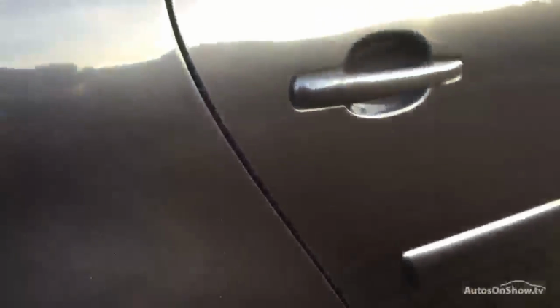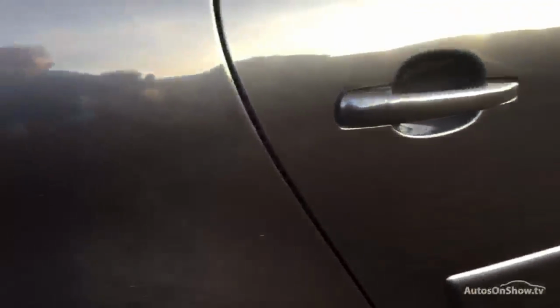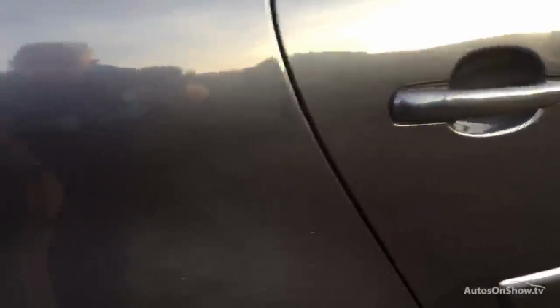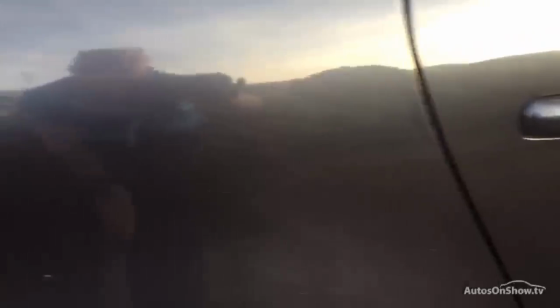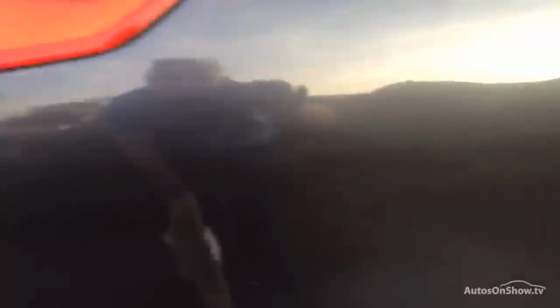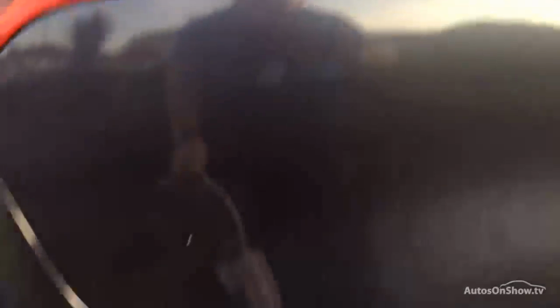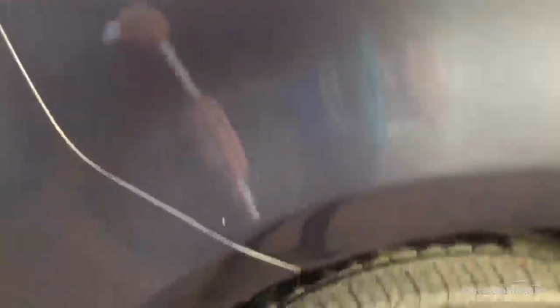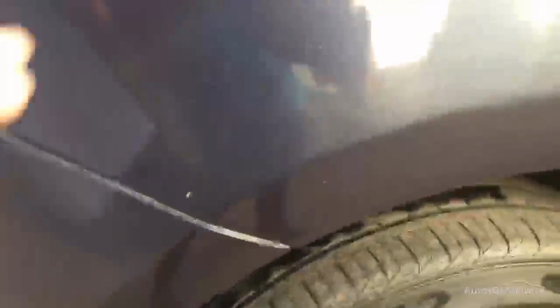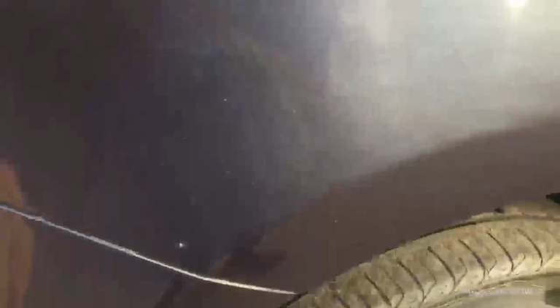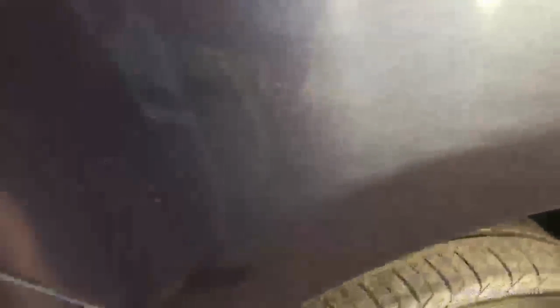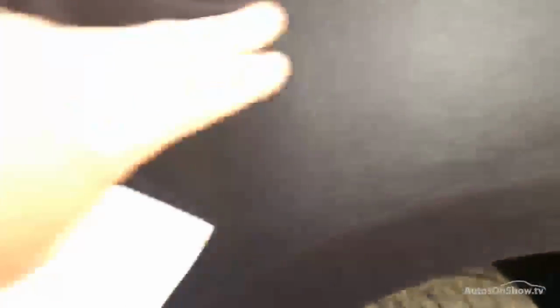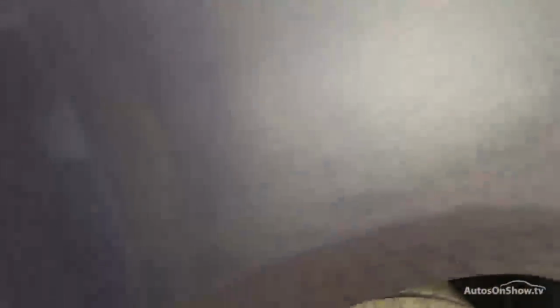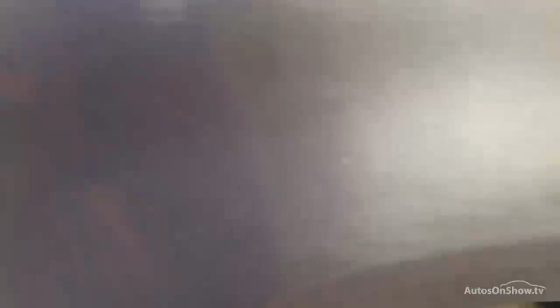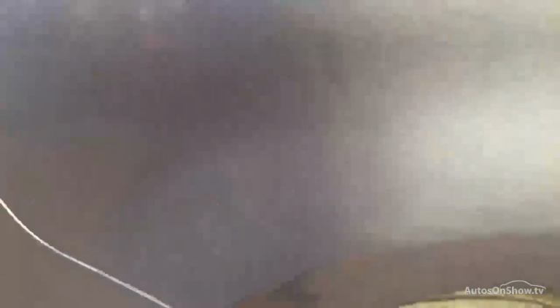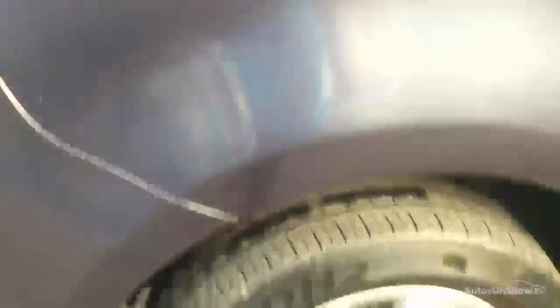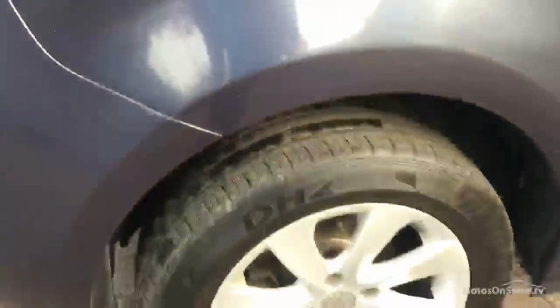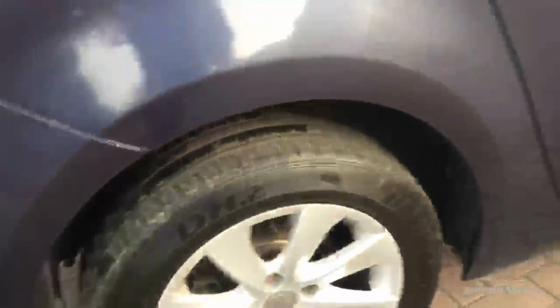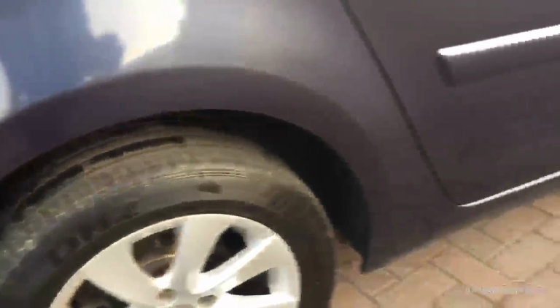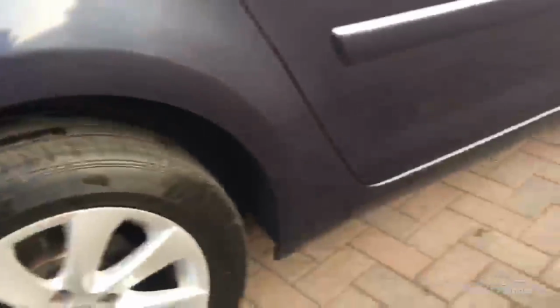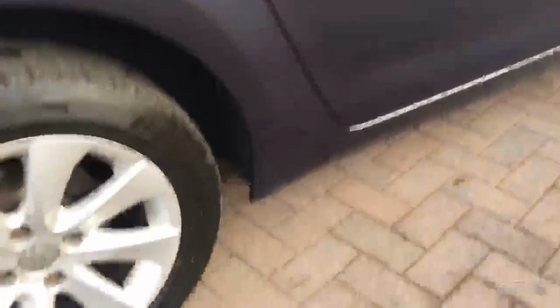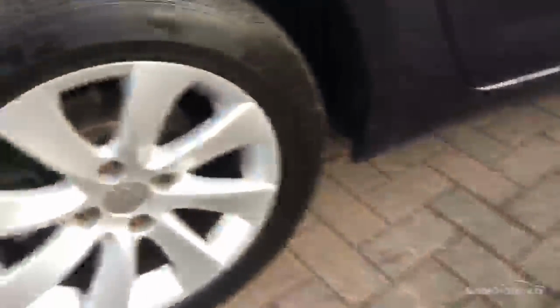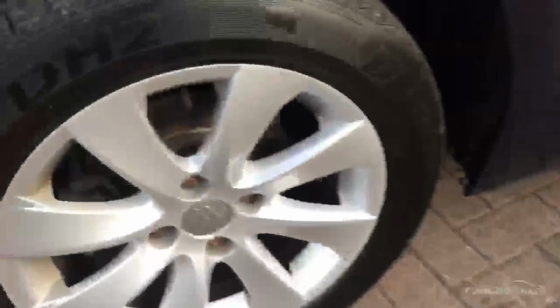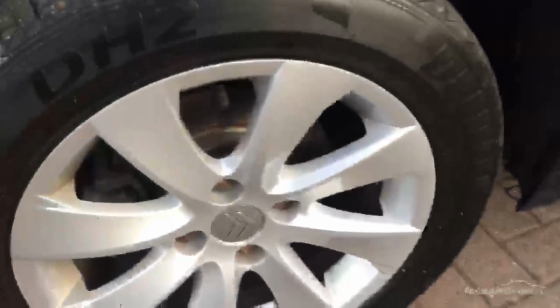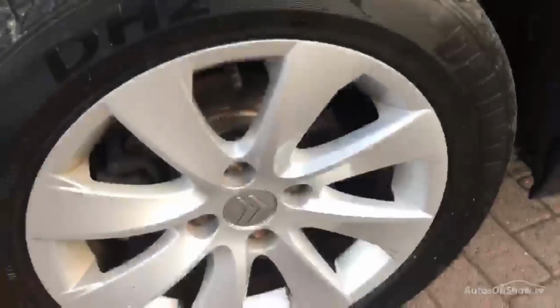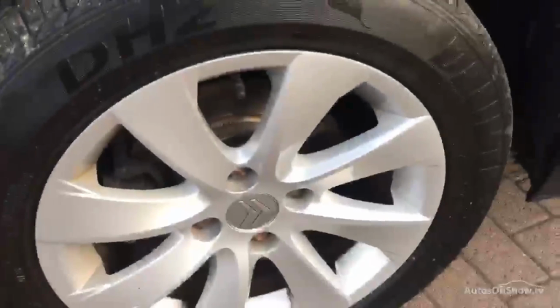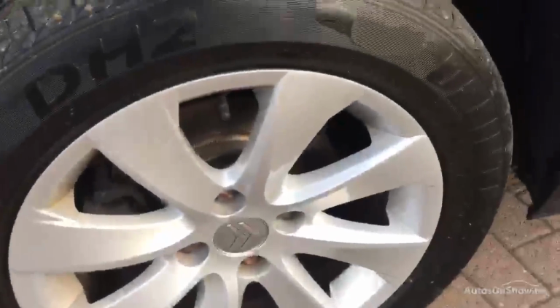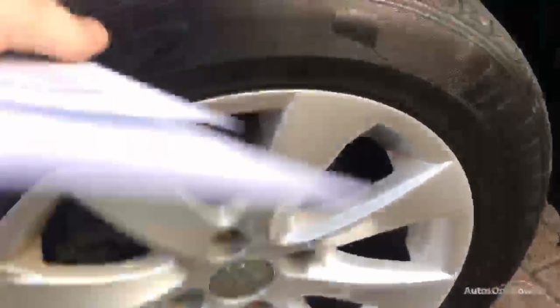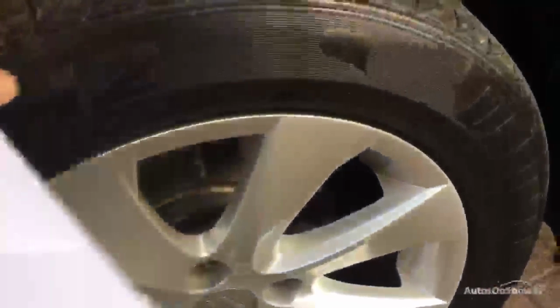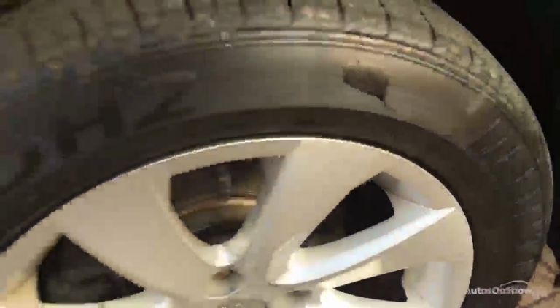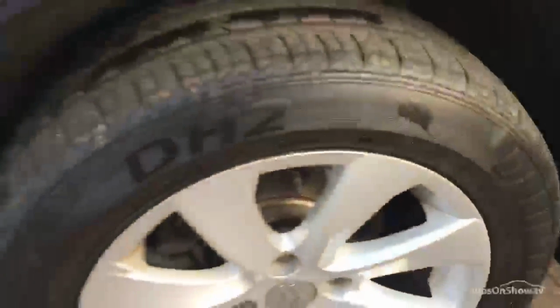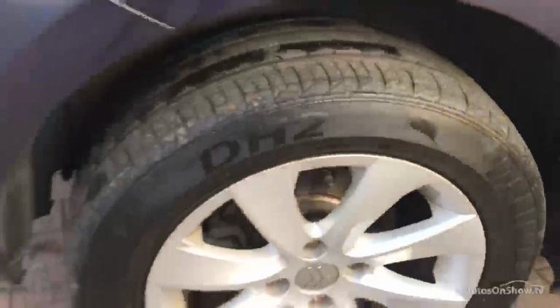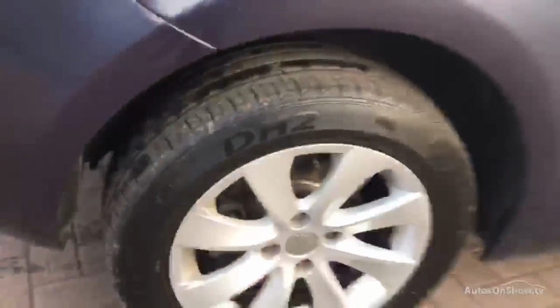Offside rear quarter panel is very good — no problems, no dents, no damage. The alloy wheel is very good again with about 3mm of tread.